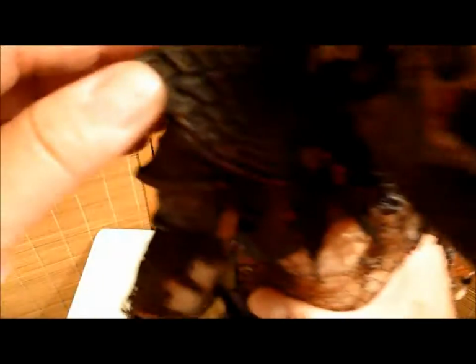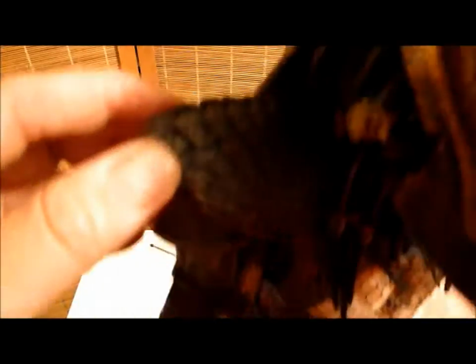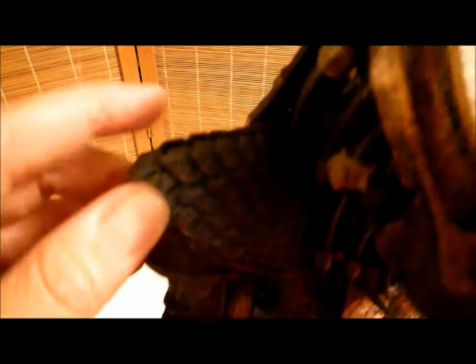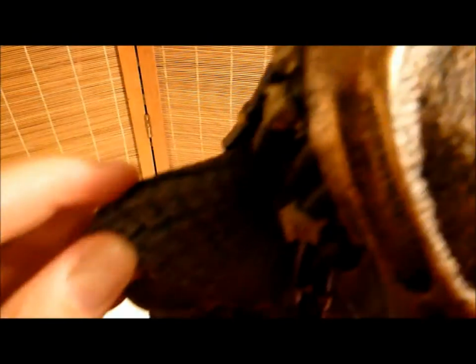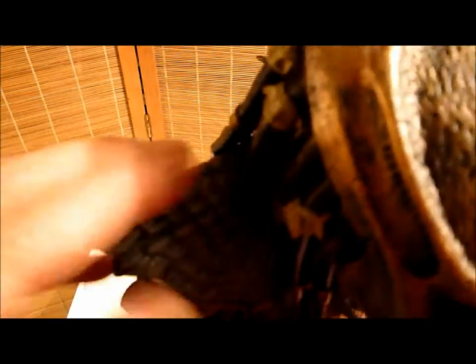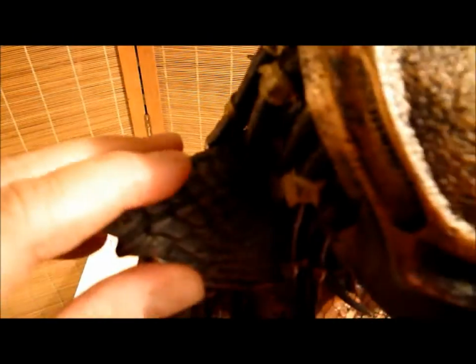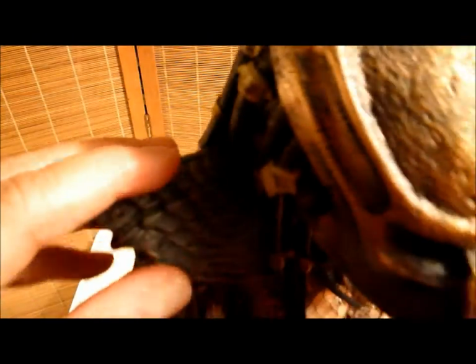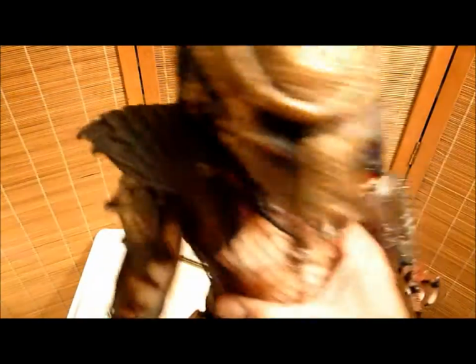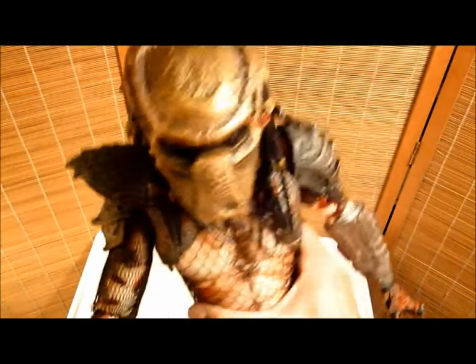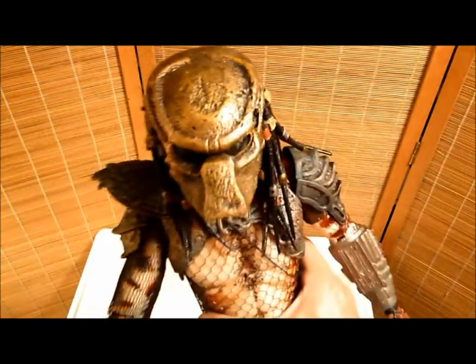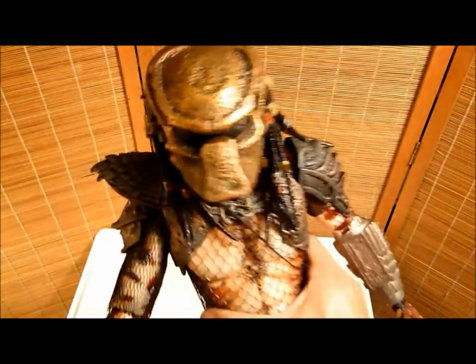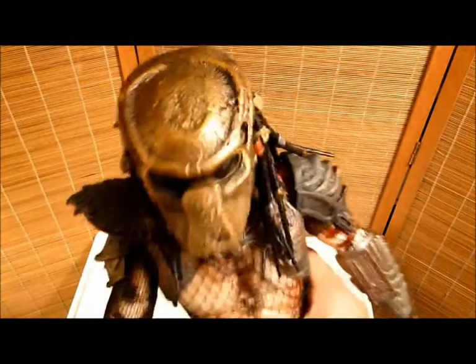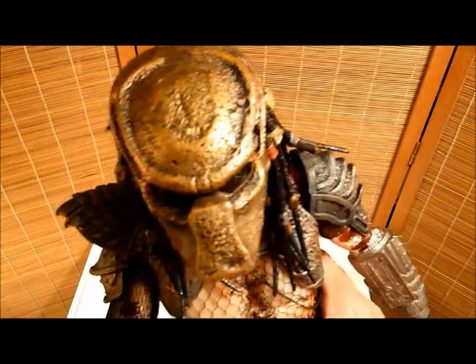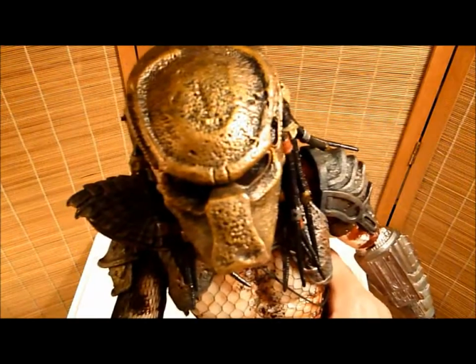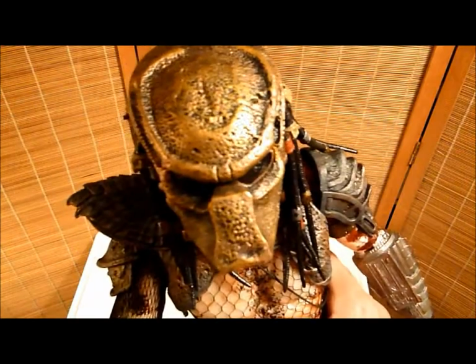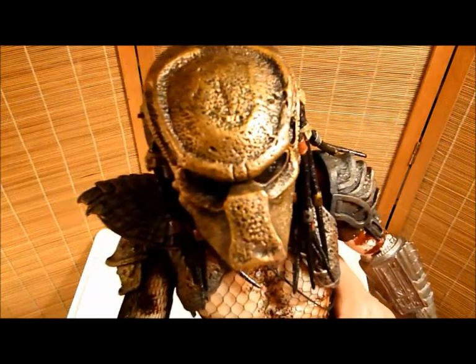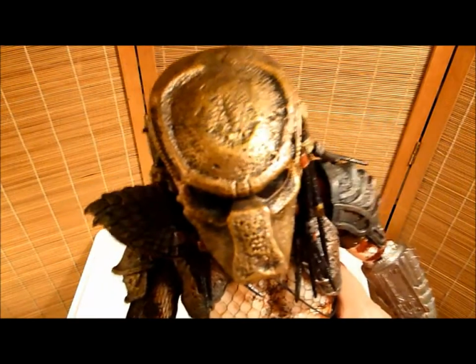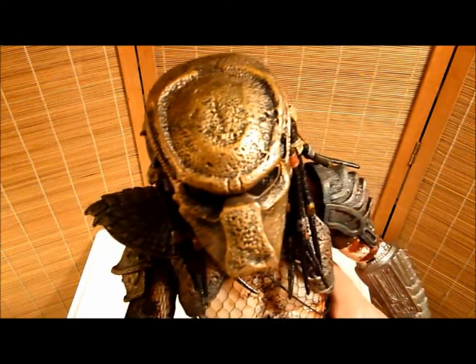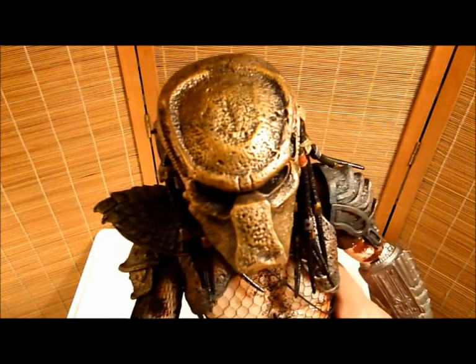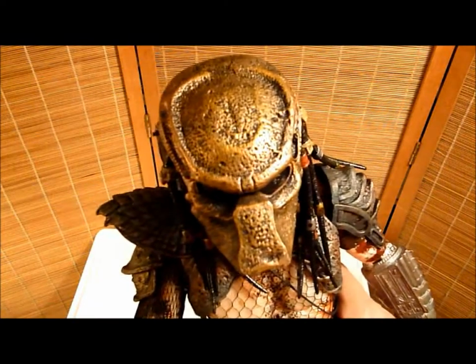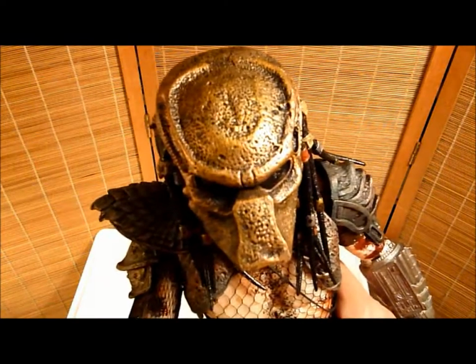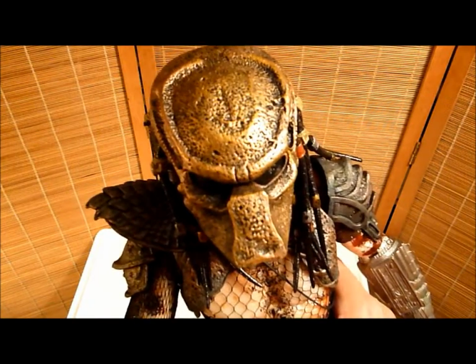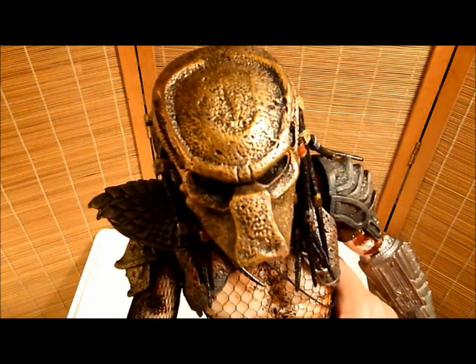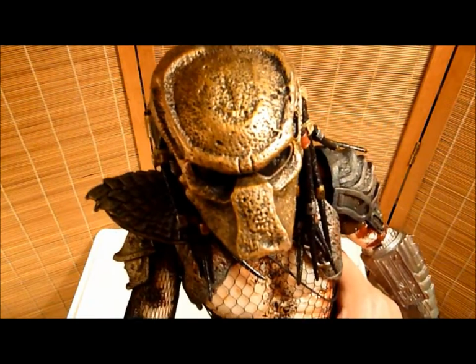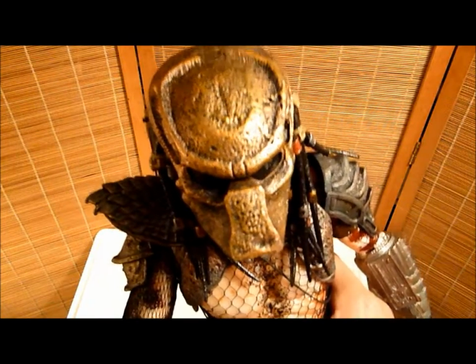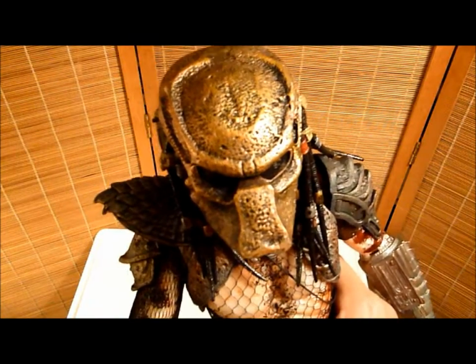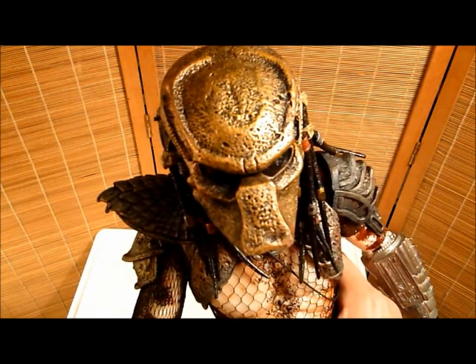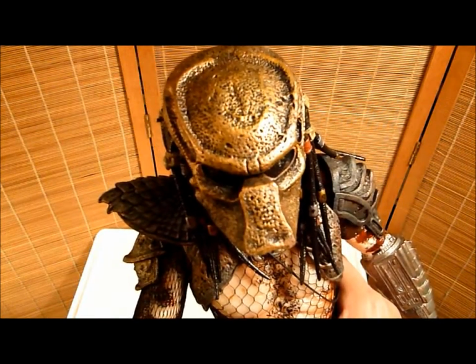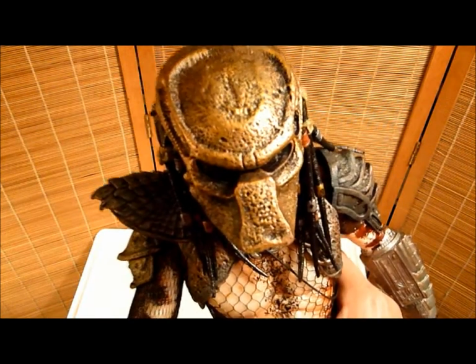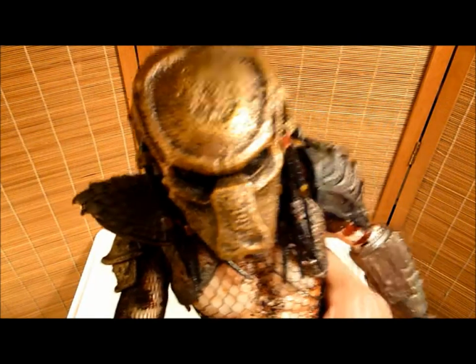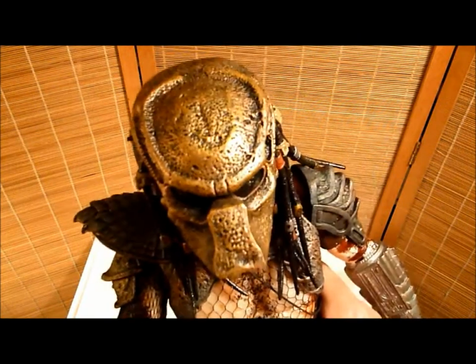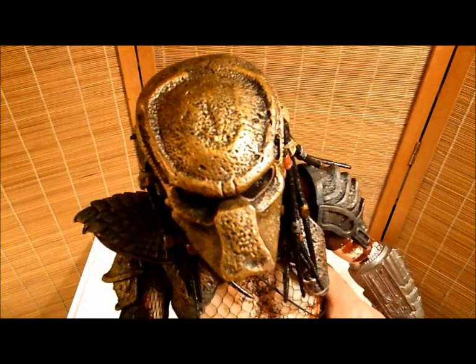I haven't seen Predator 2 in forever — I've never actually seen Predator 2. I've seen the original Predator, and I've seen Alien vs. Predator. Don't hate me.